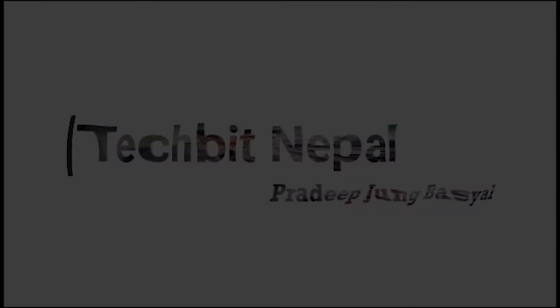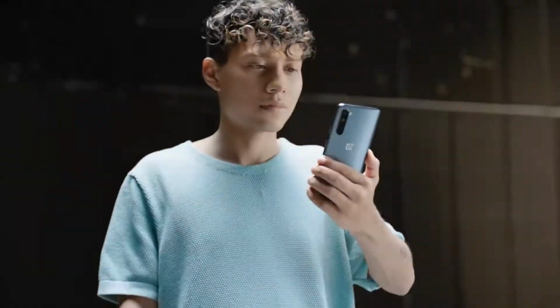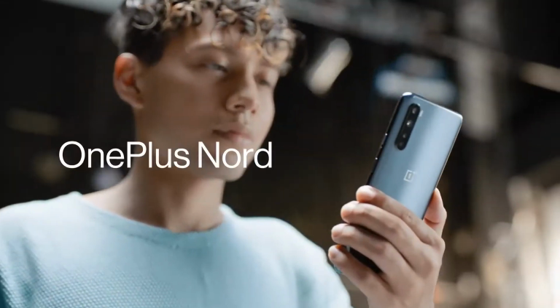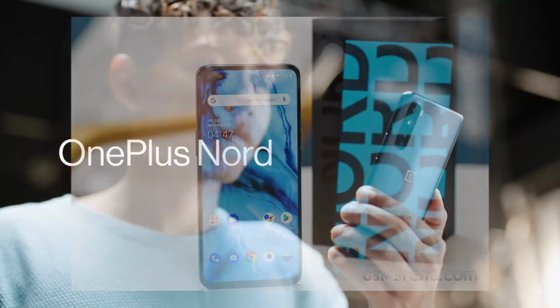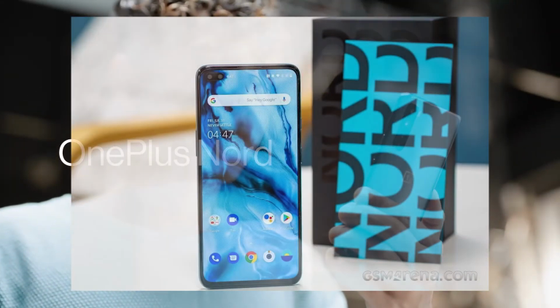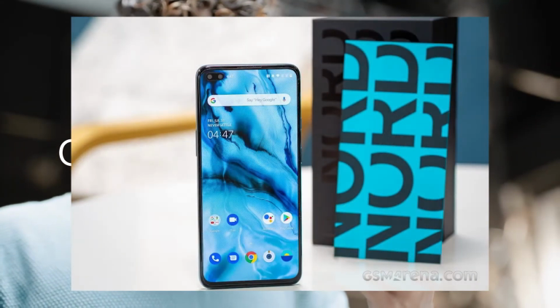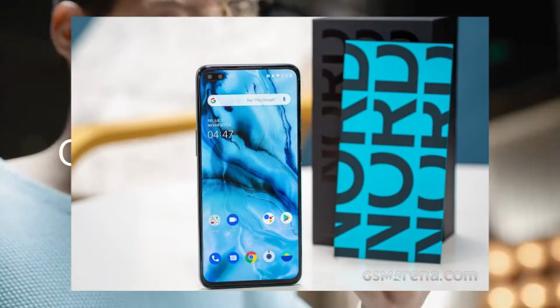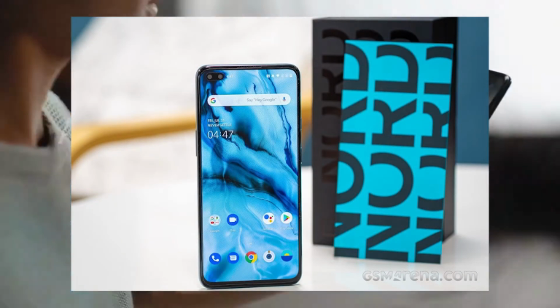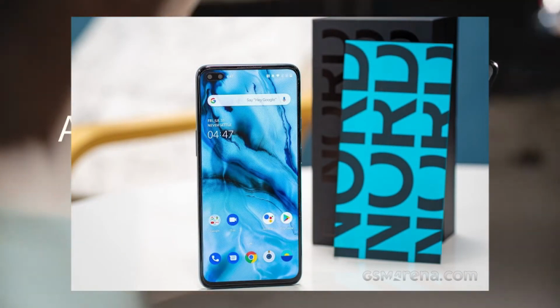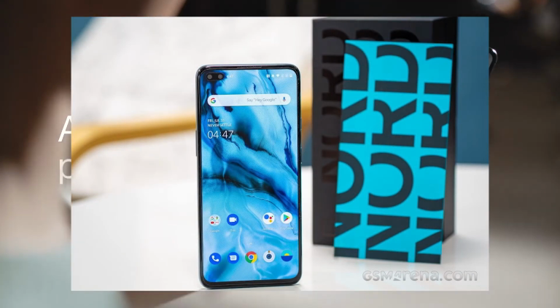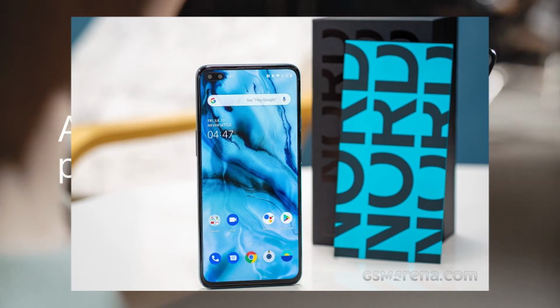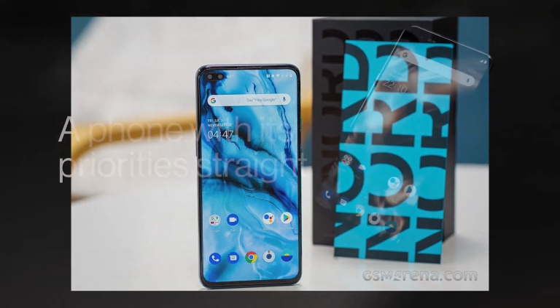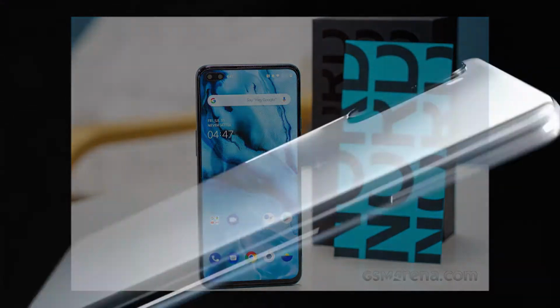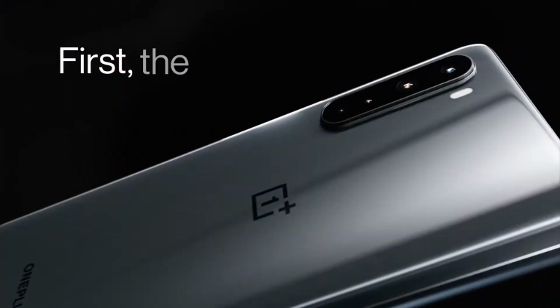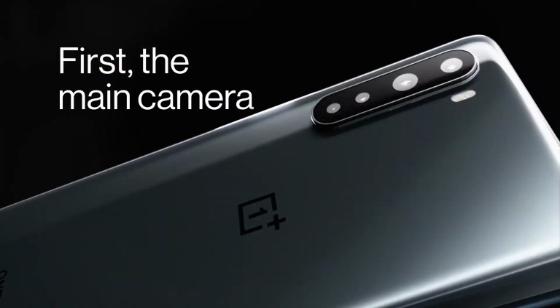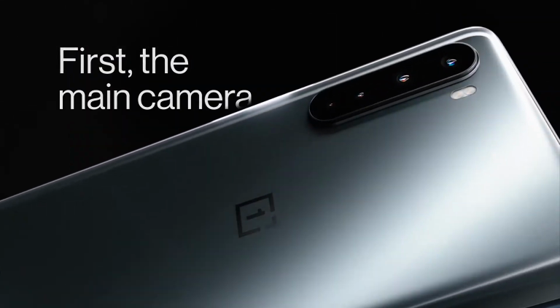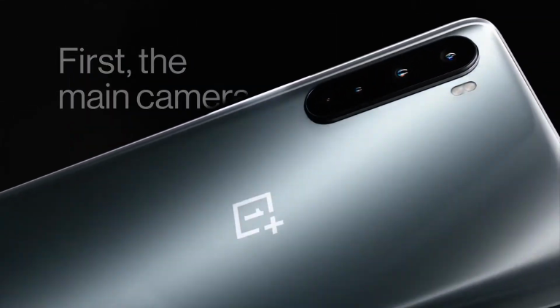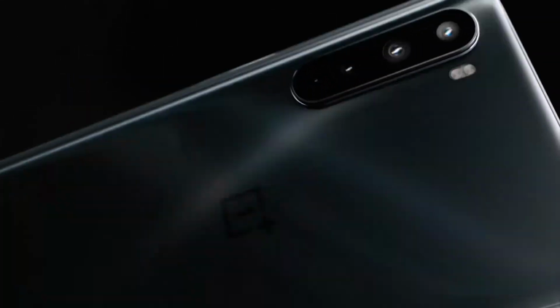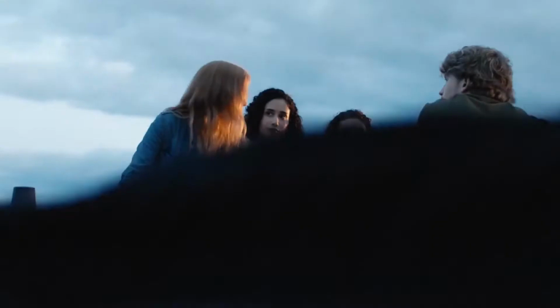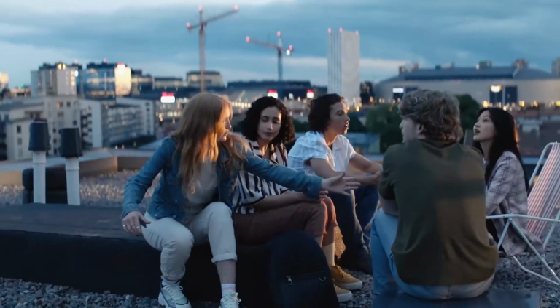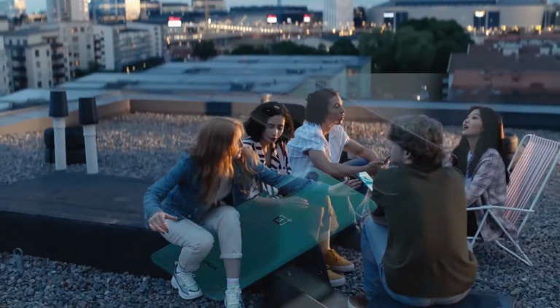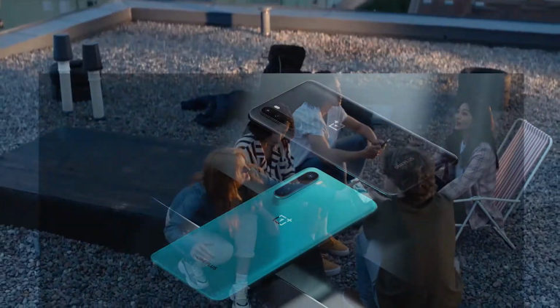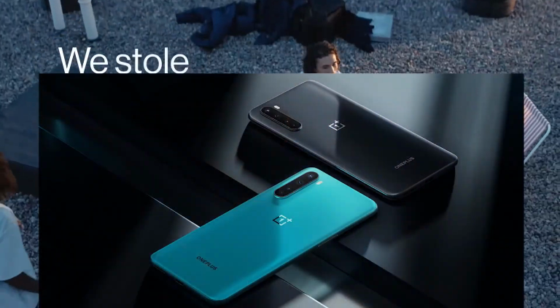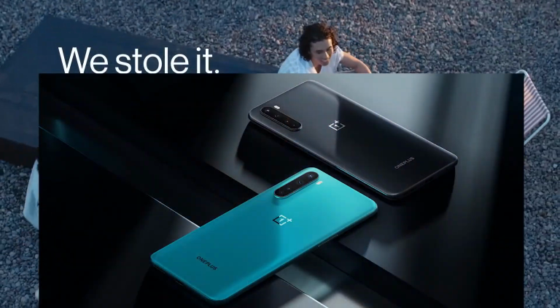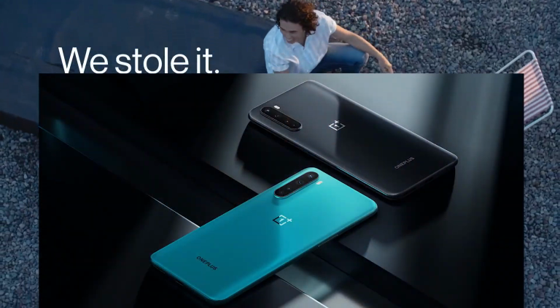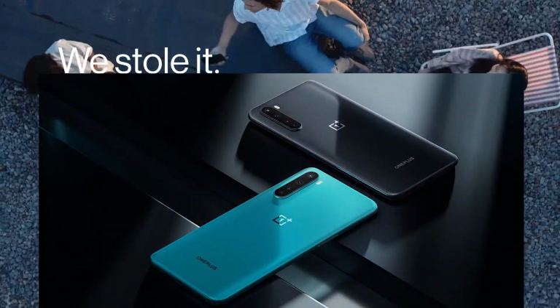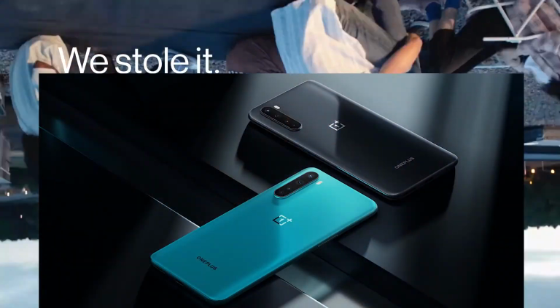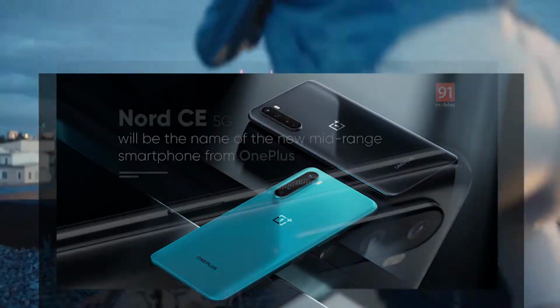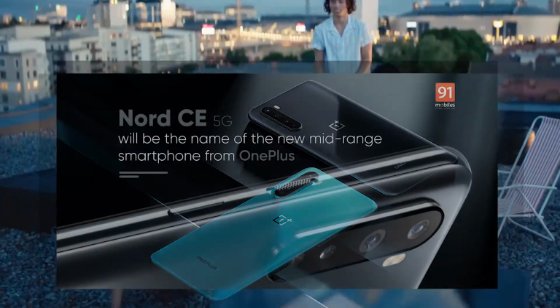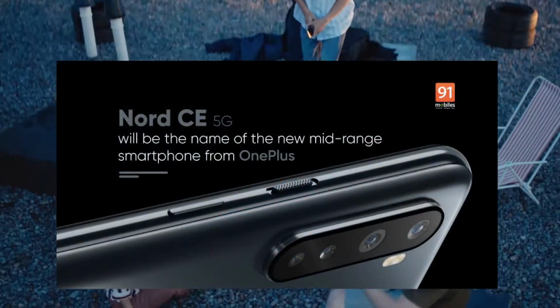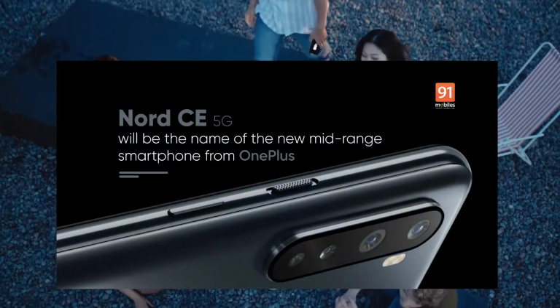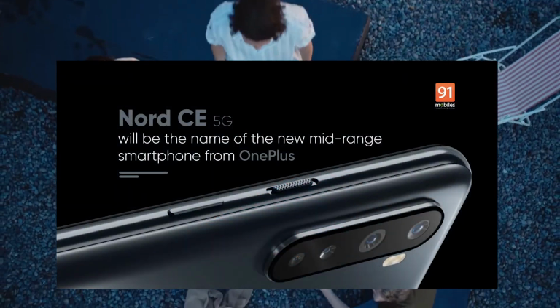Now, this phone features a 6.4 inch Full HD Plus Super AMOLED display with a 90Hz refresh rate. It has a plastic back and a standard frame design.